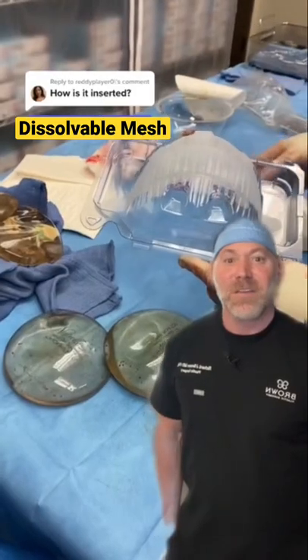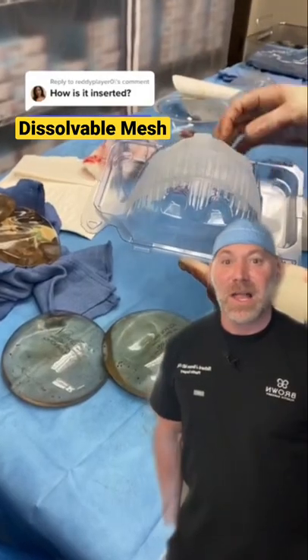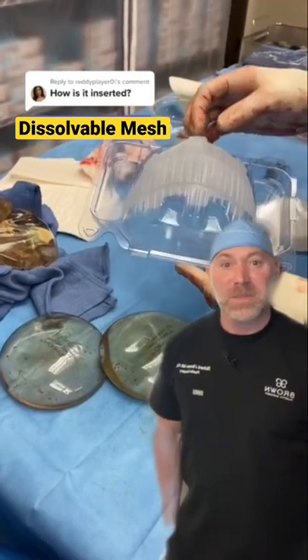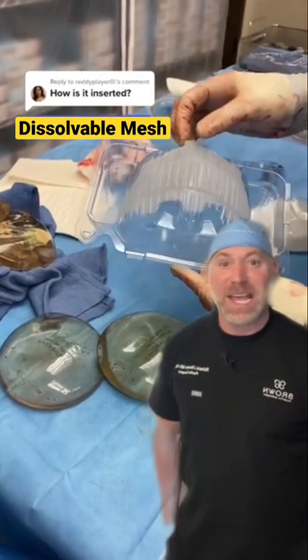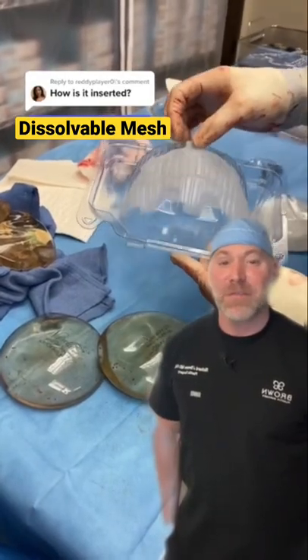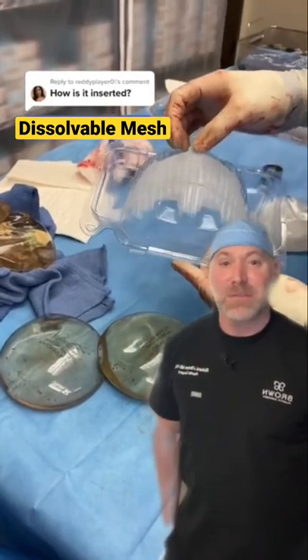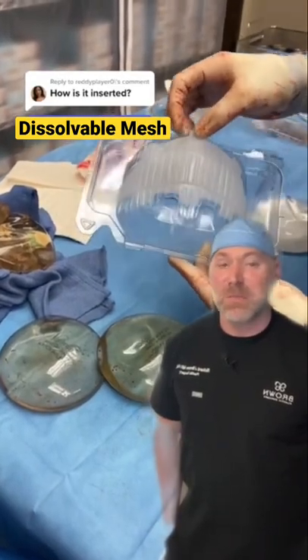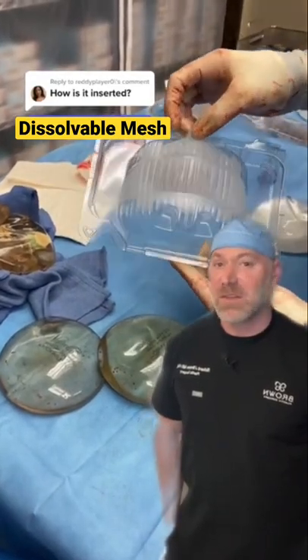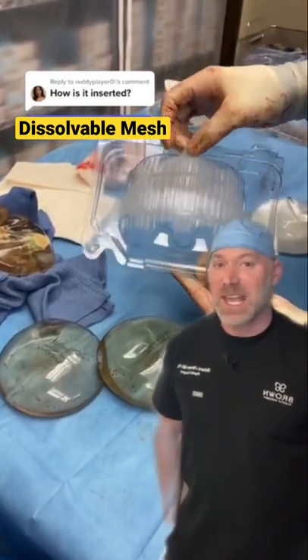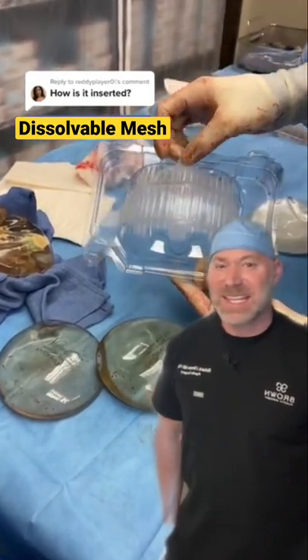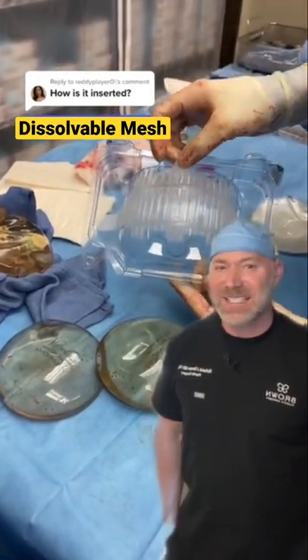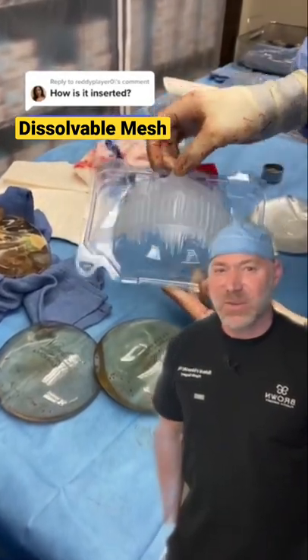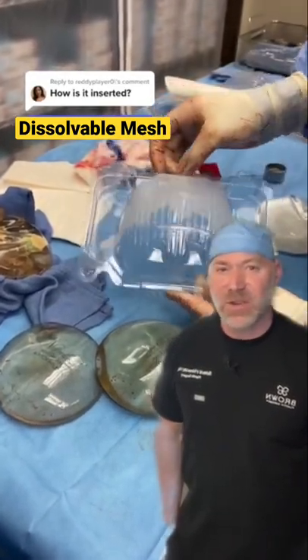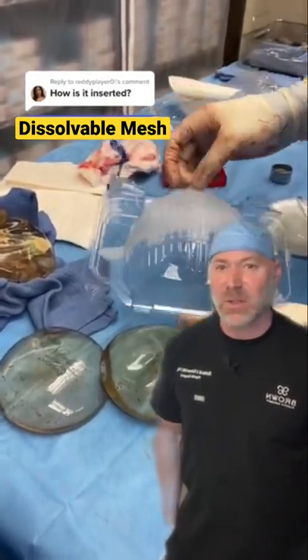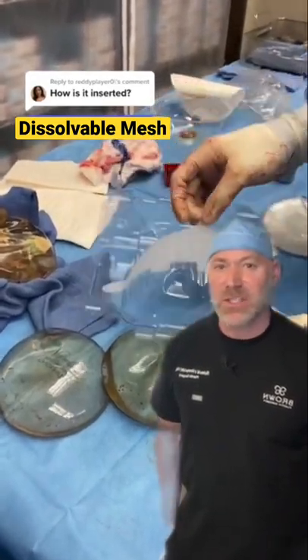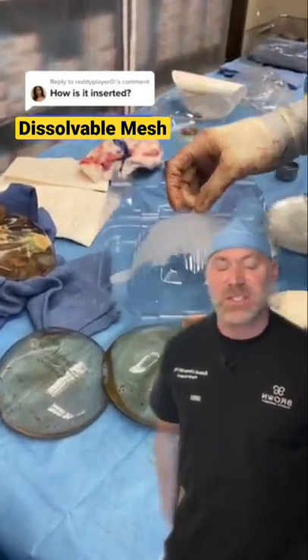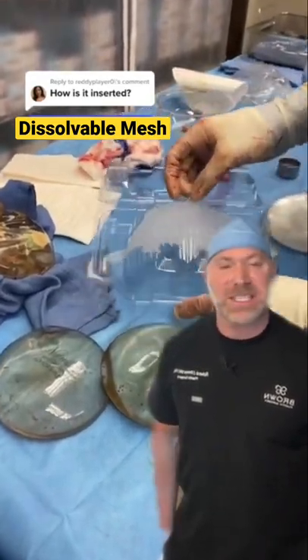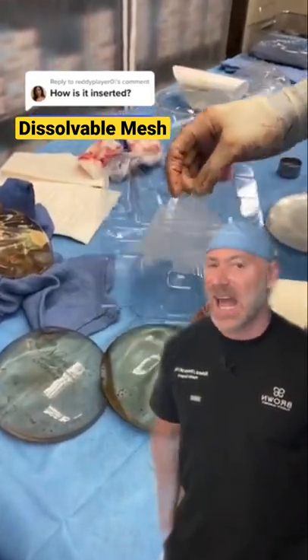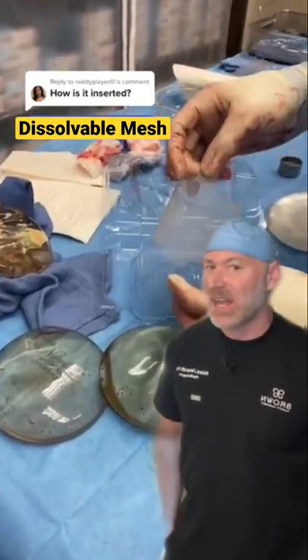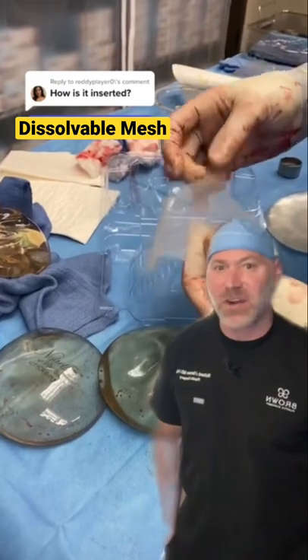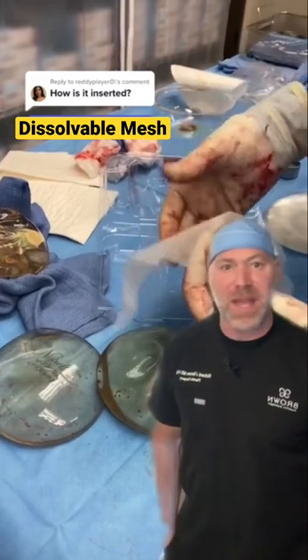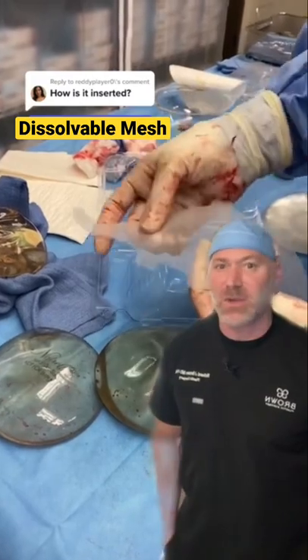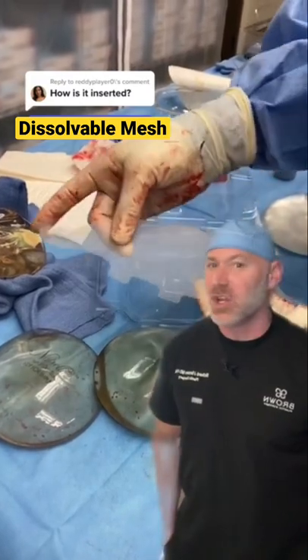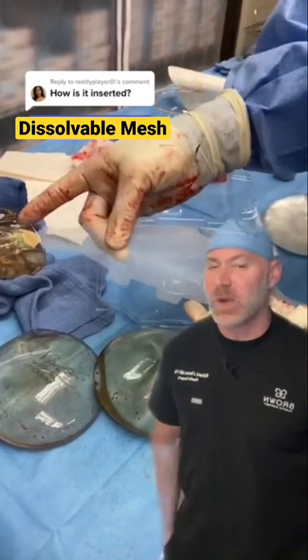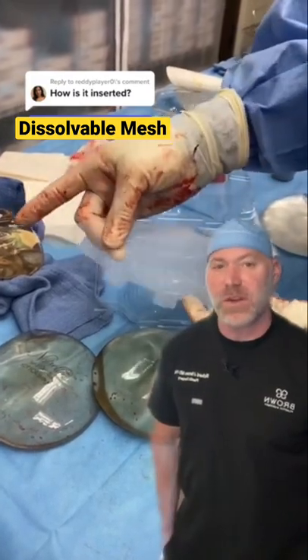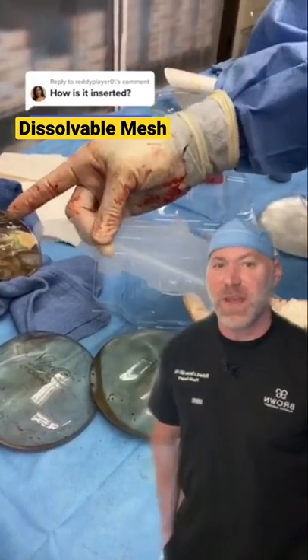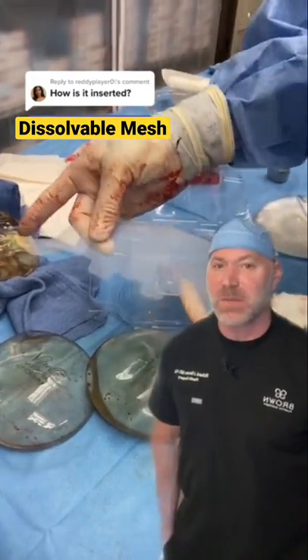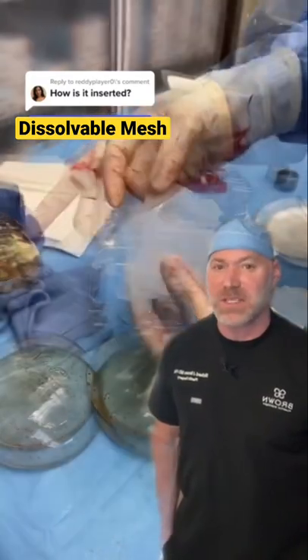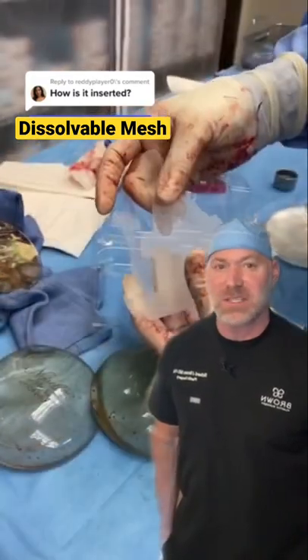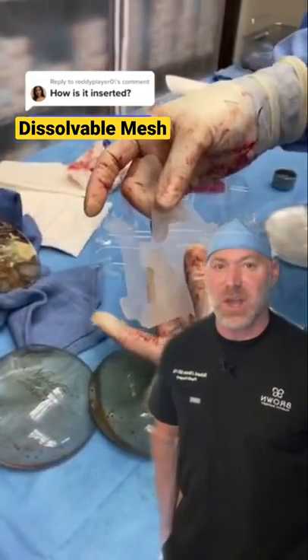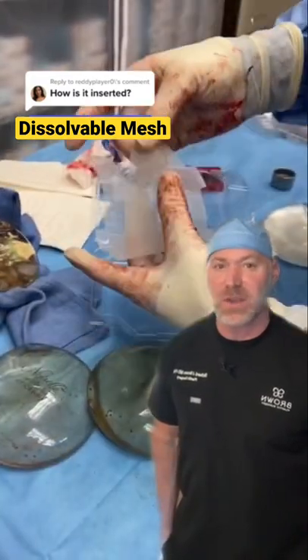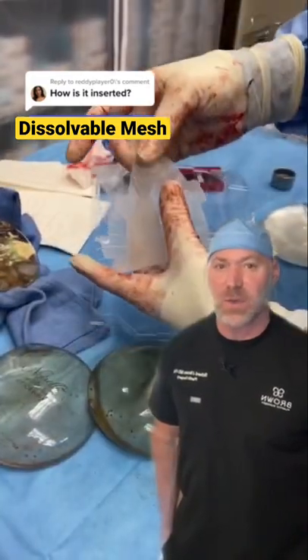Follow up to the Galaflex mesh. Many of you said, isn't that dangerous? Aren't there lawsuits? This is not like hernia mesh. There is no risk for infection because this dissolves and goes away.